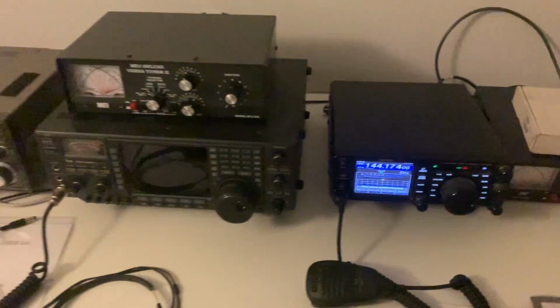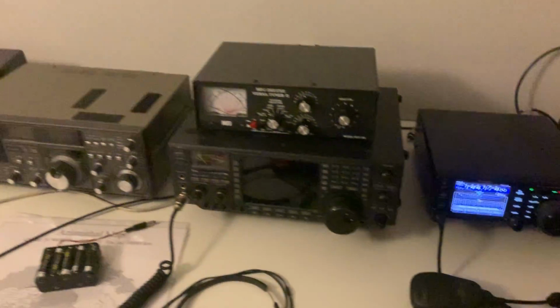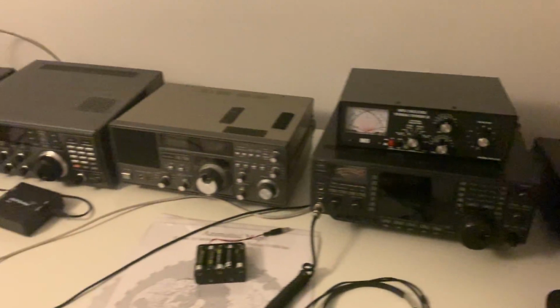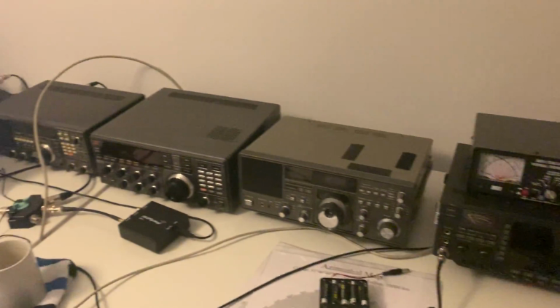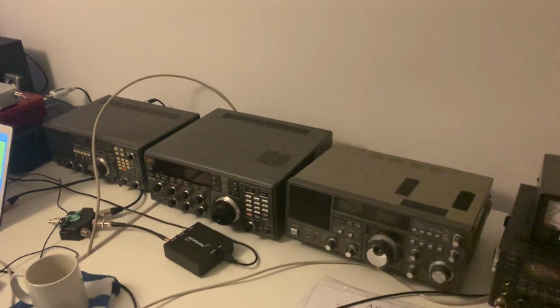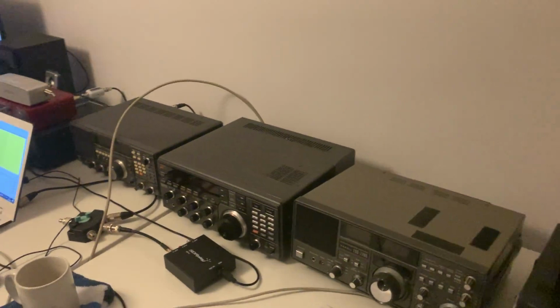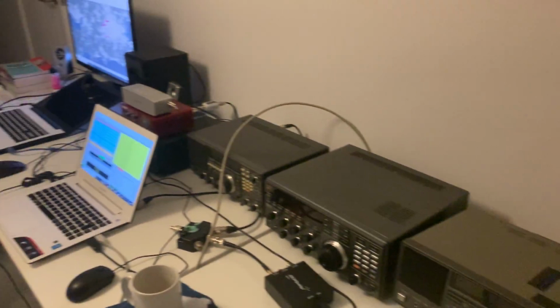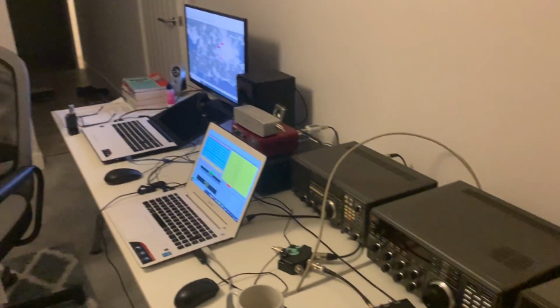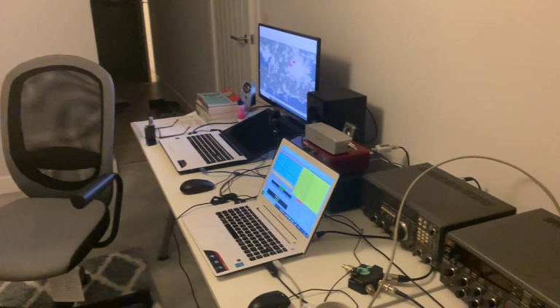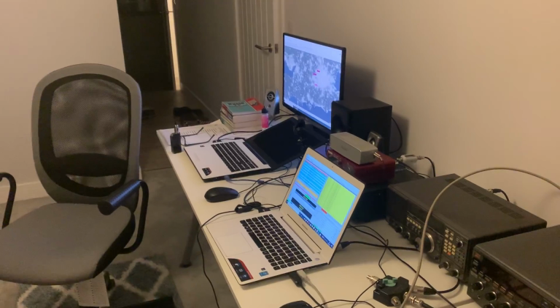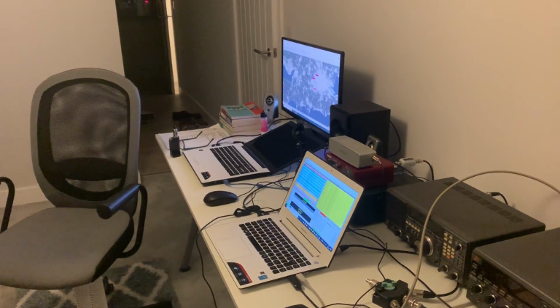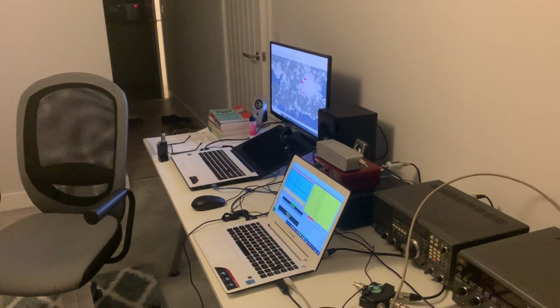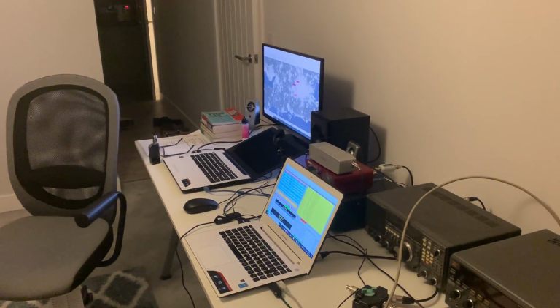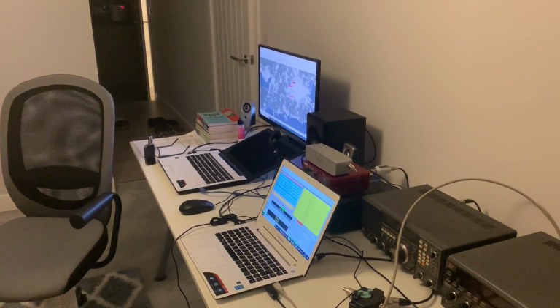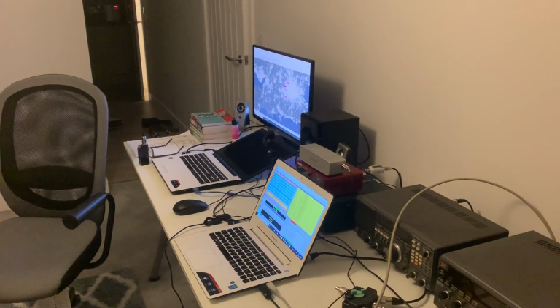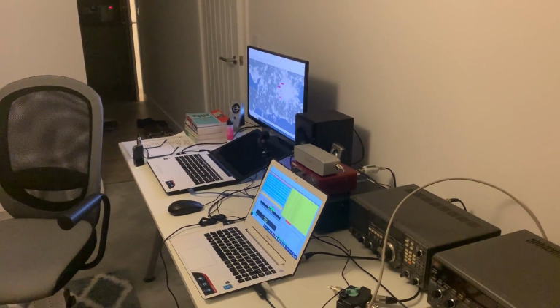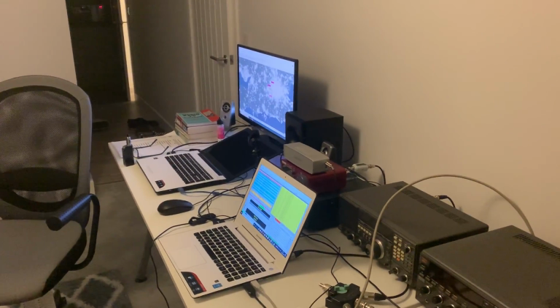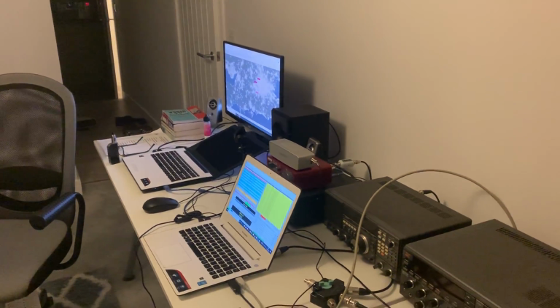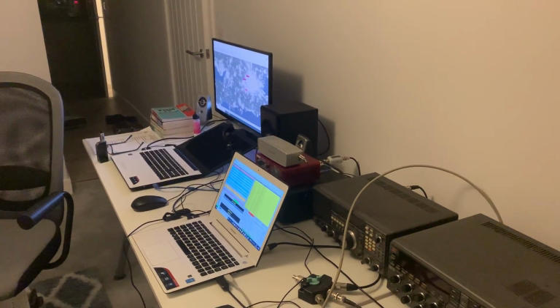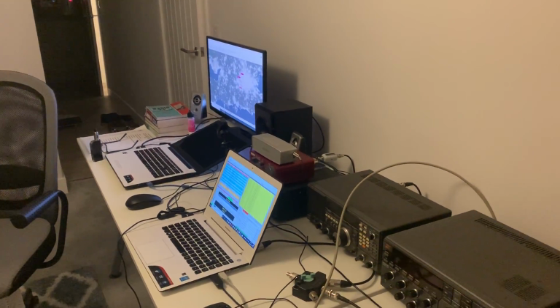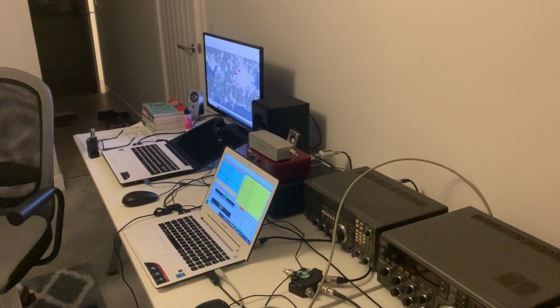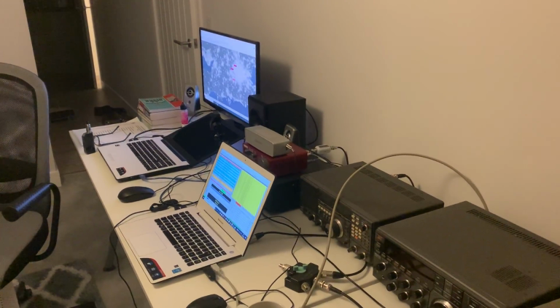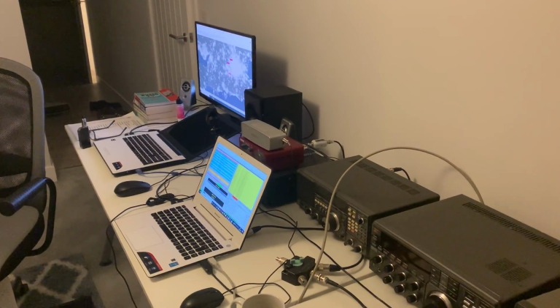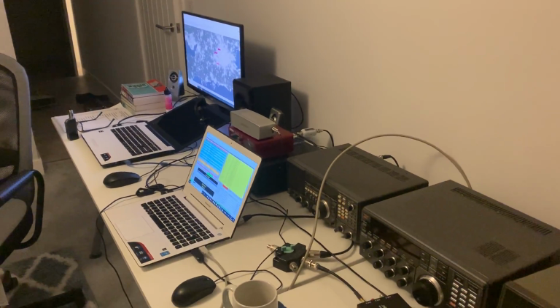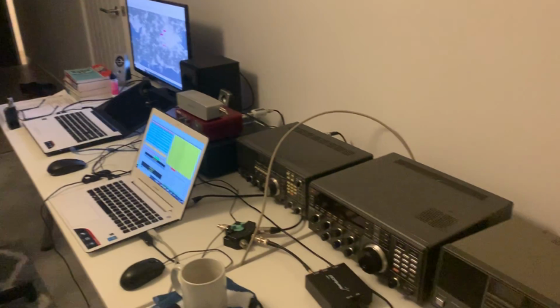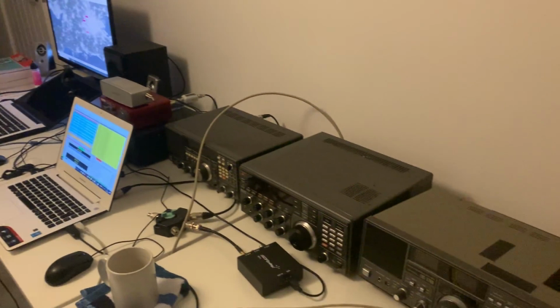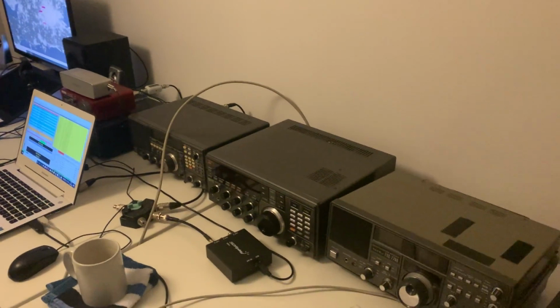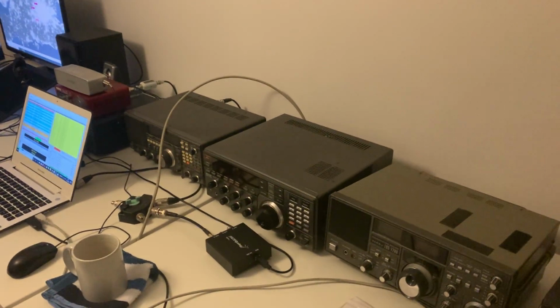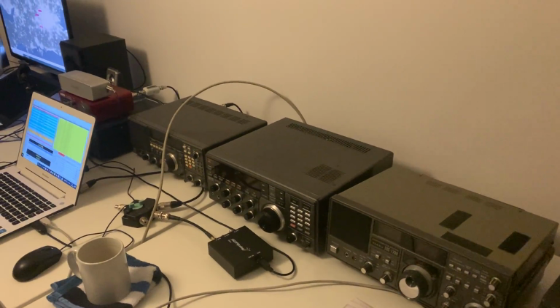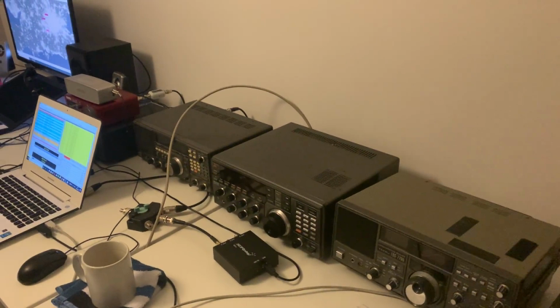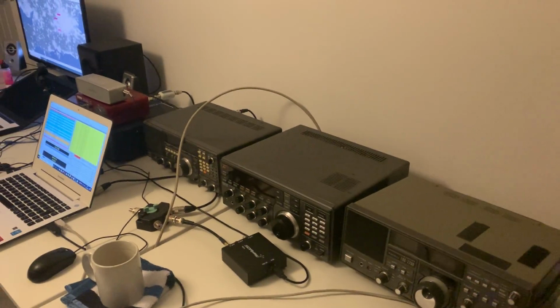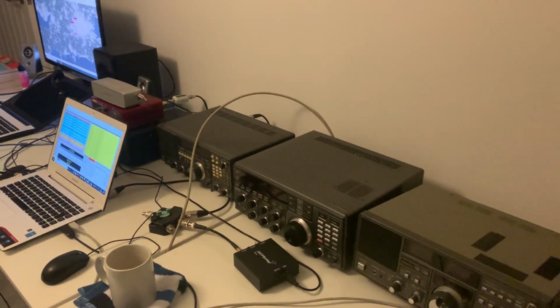Okay, well, from my shack at a very late — or should I say early — hour in the morning, I really need to be in bed. I'll wish you good DX, and thanks for watching.